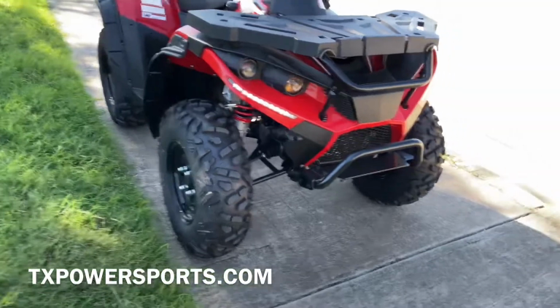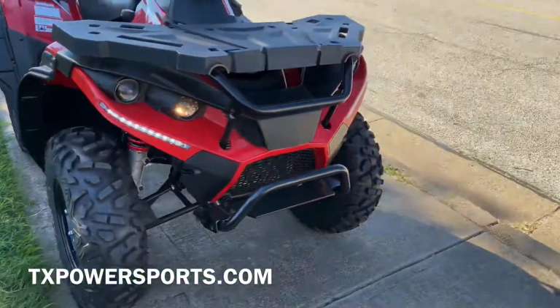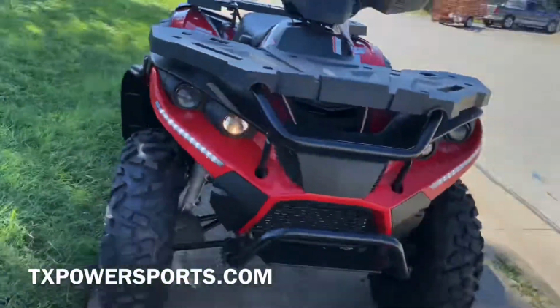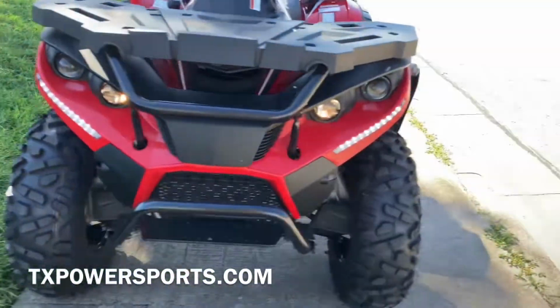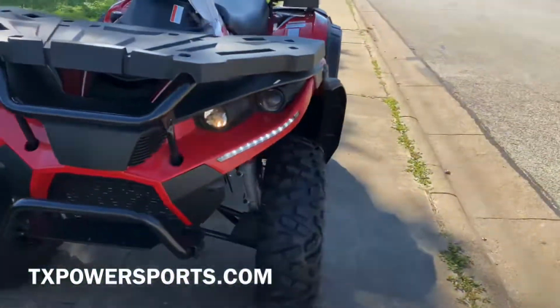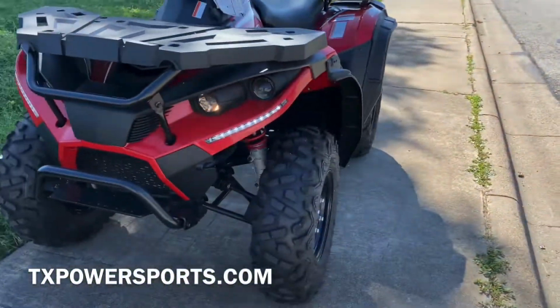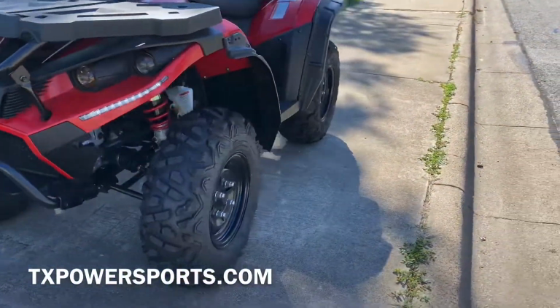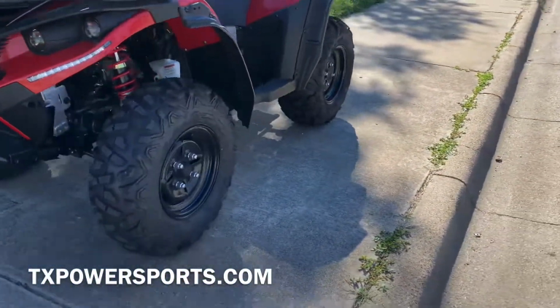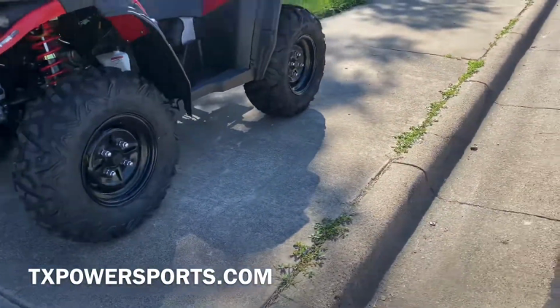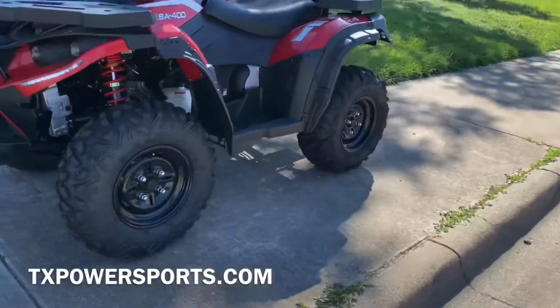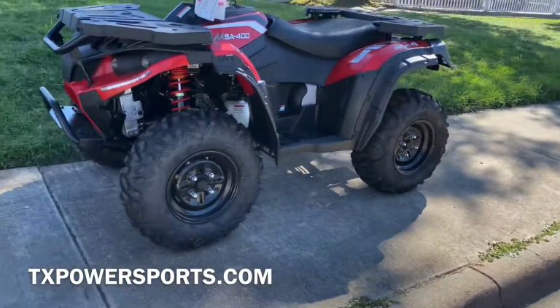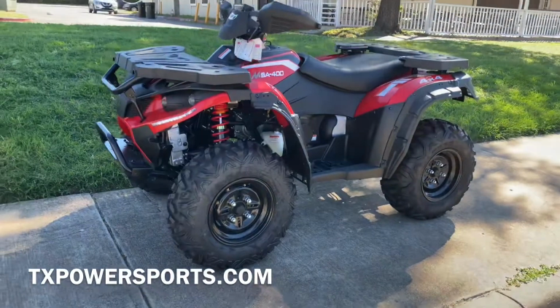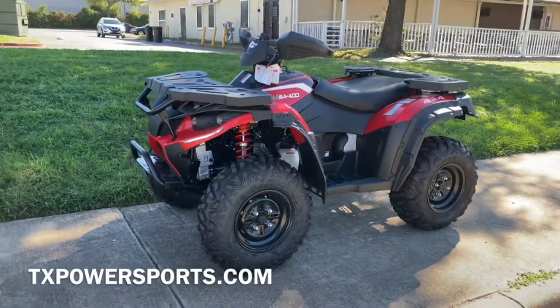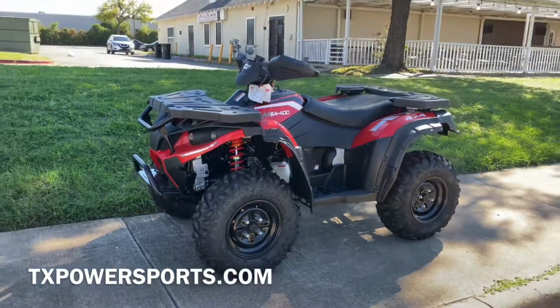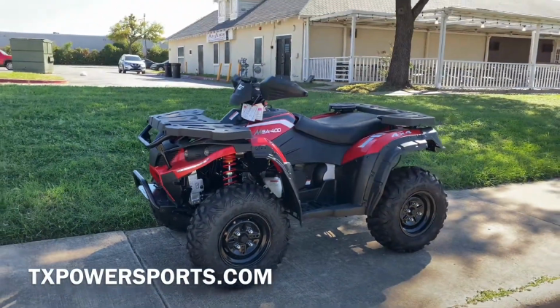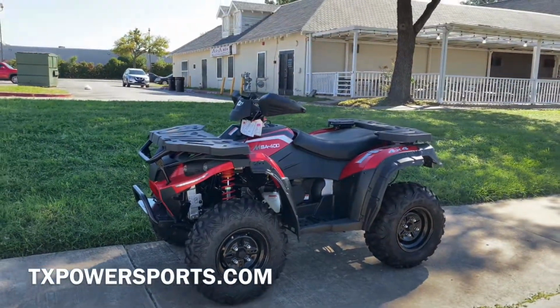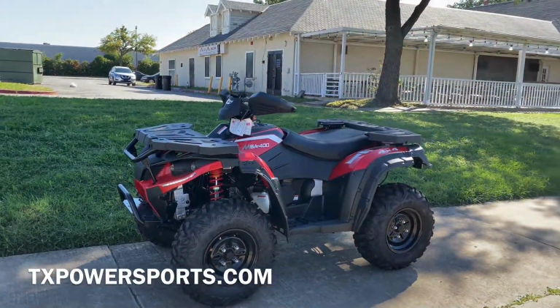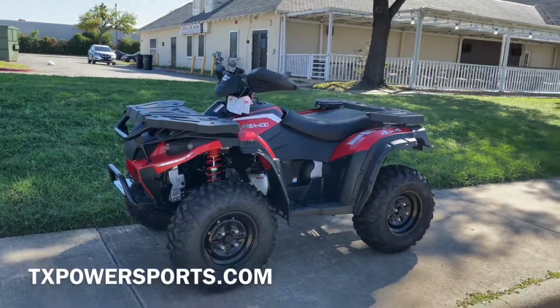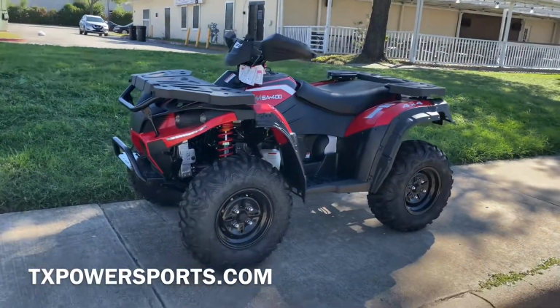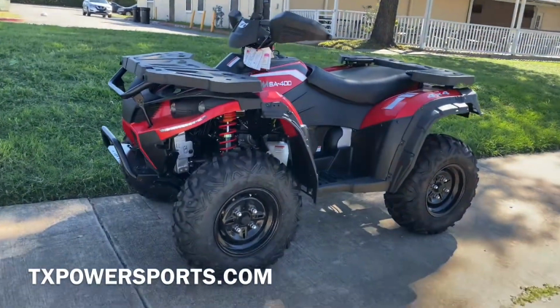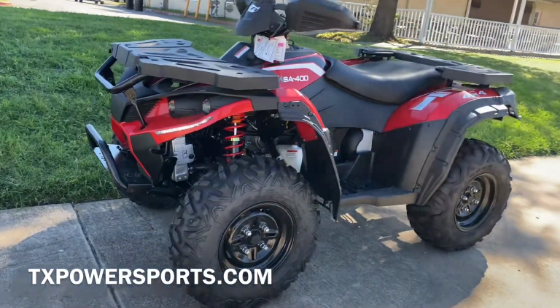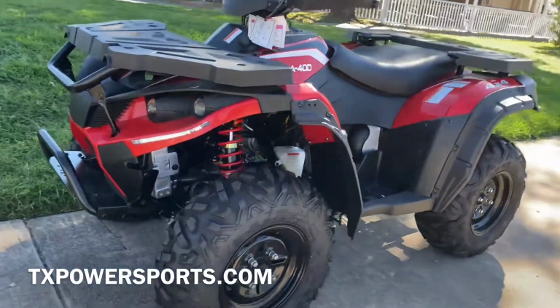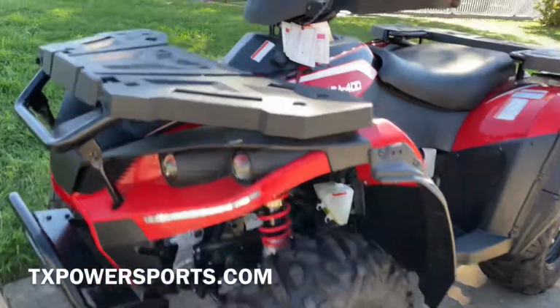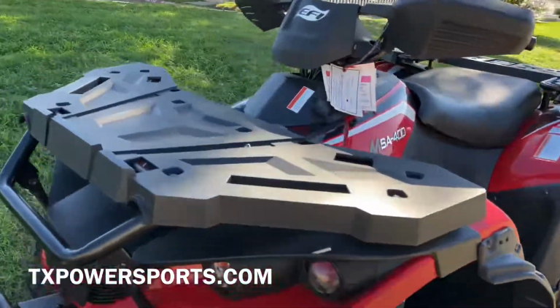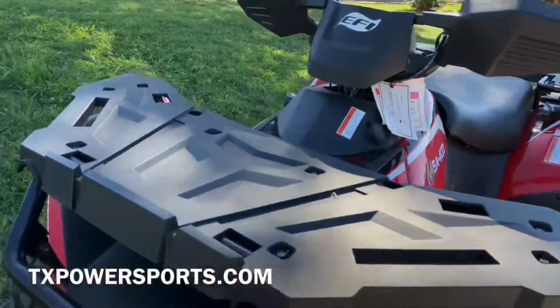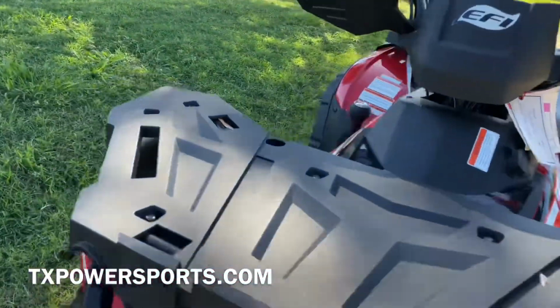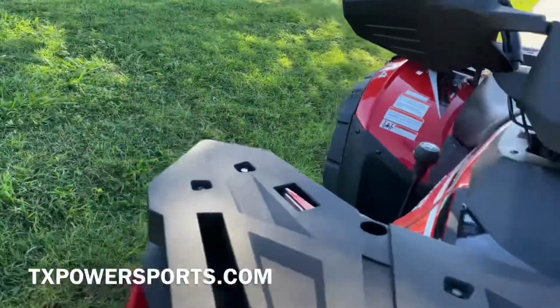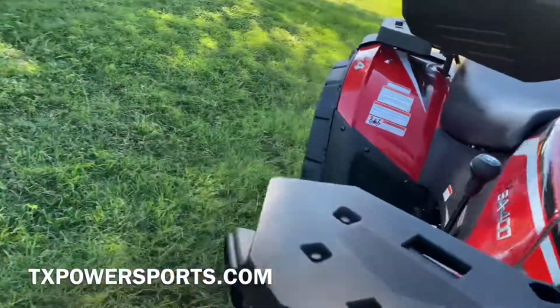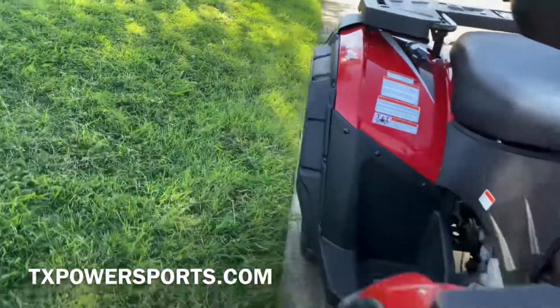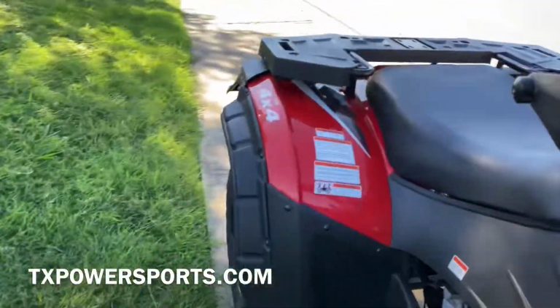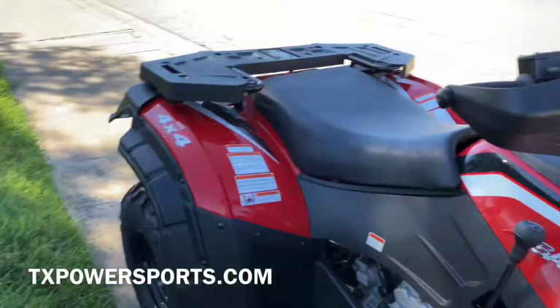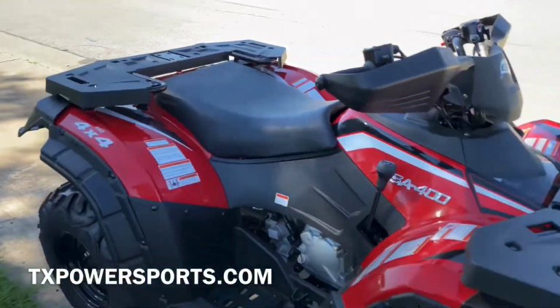The overall size of this ATV is 83 inches long, 45 inches wide, and 50 inches high. The dry weight on this is around 700 pounds.